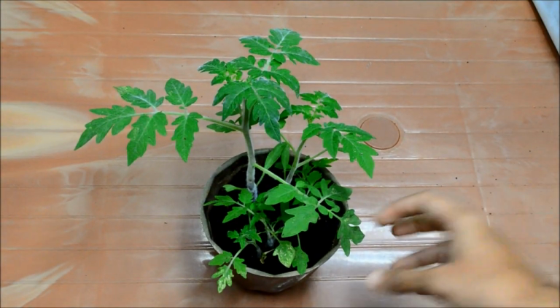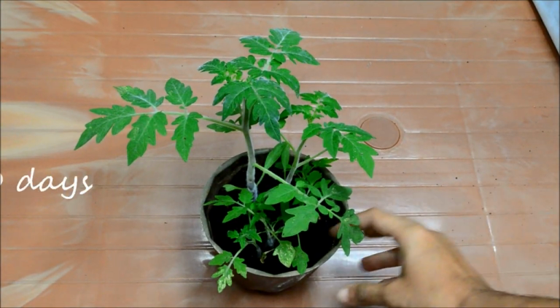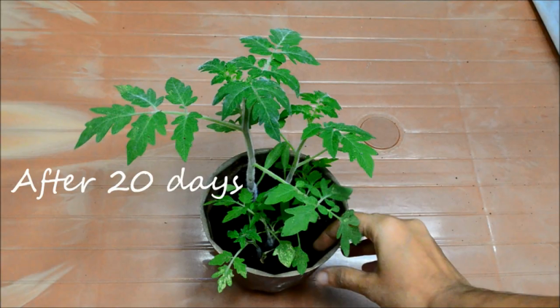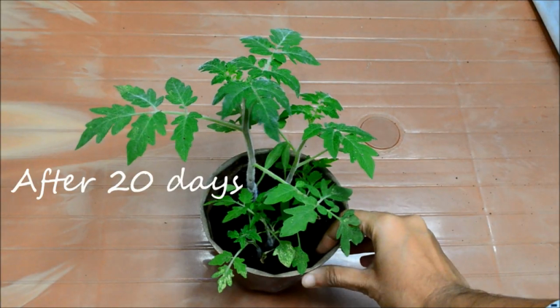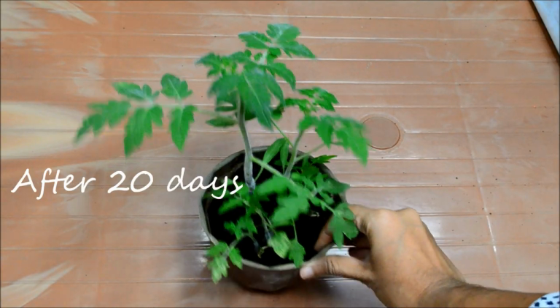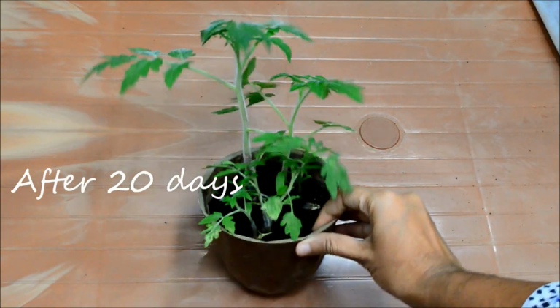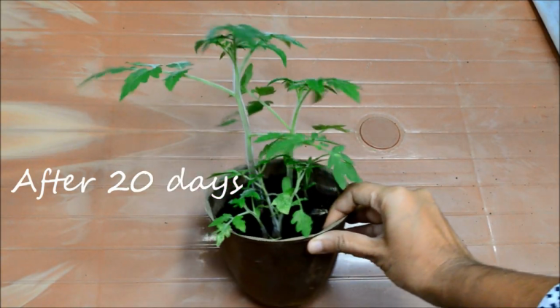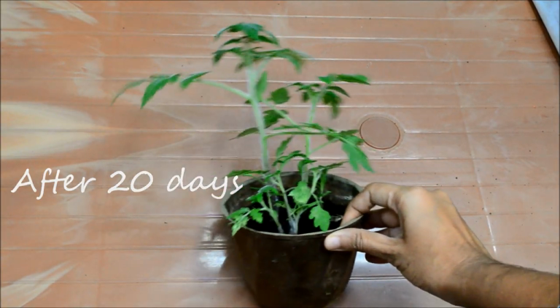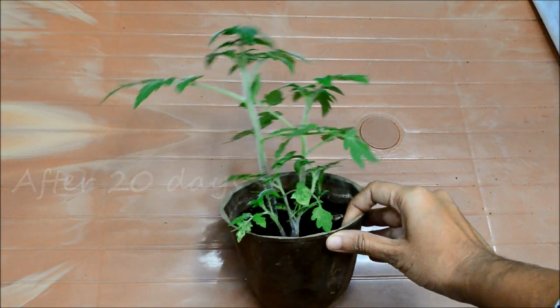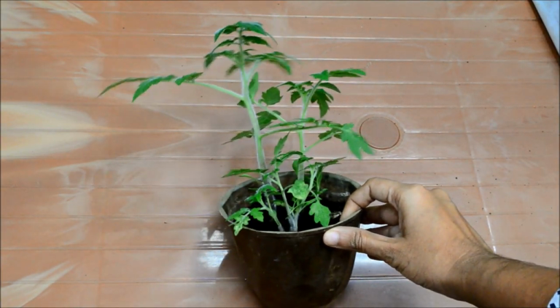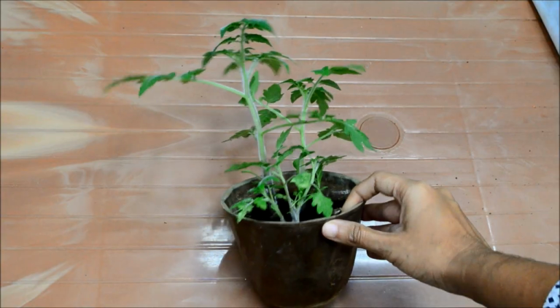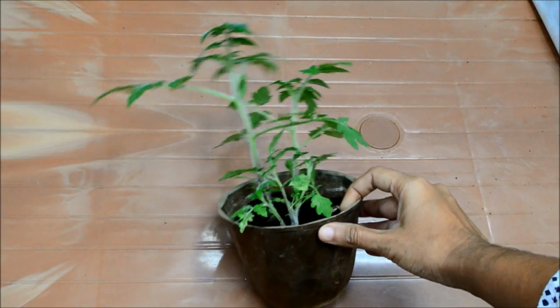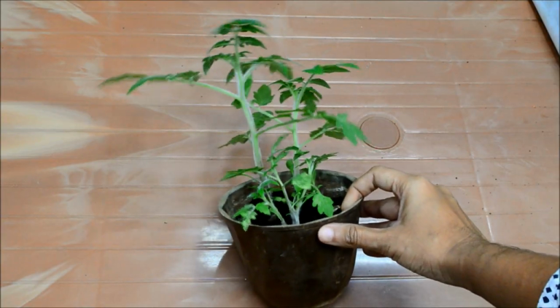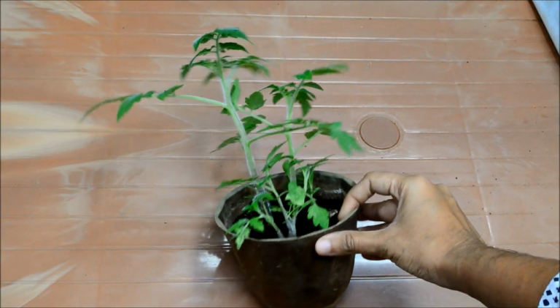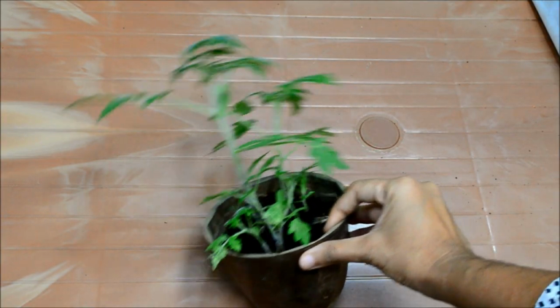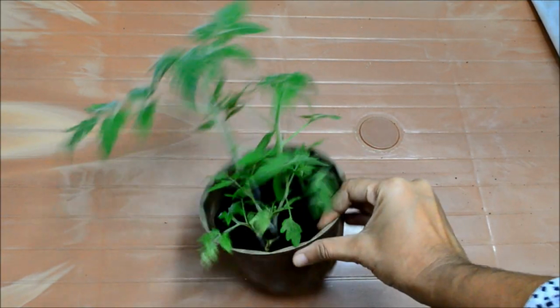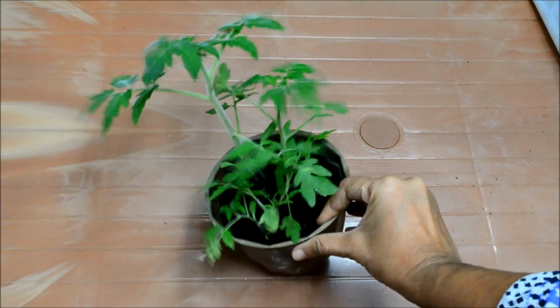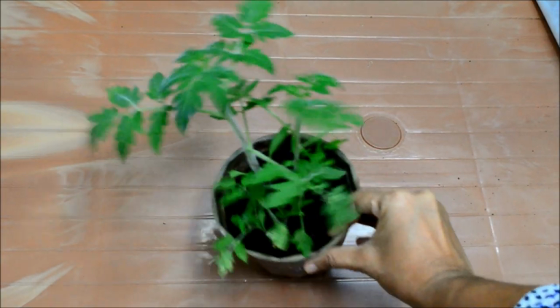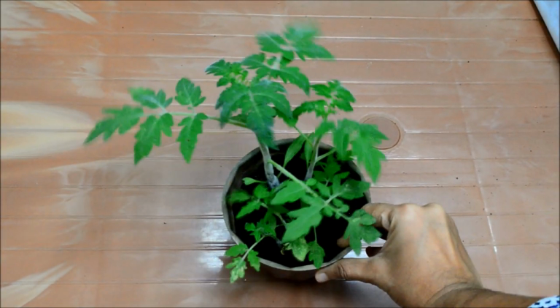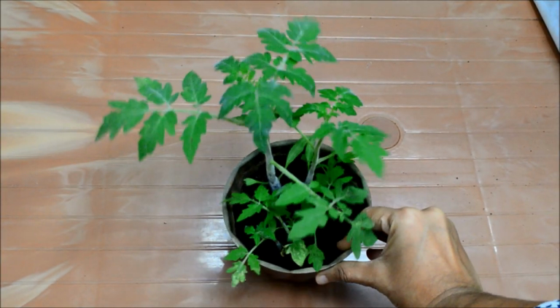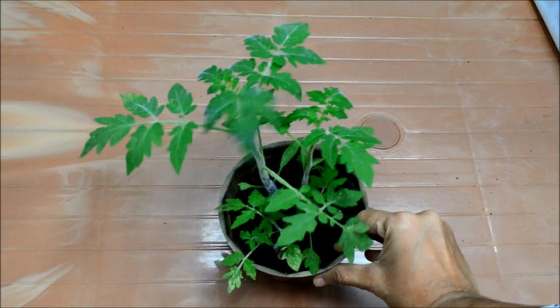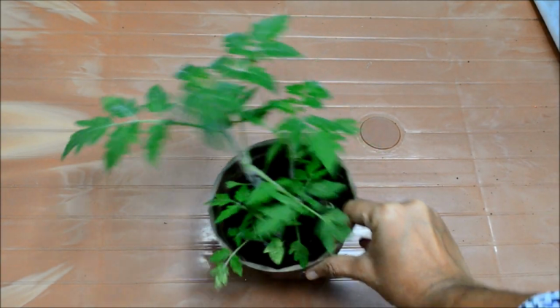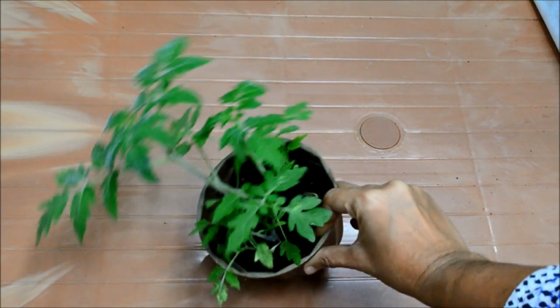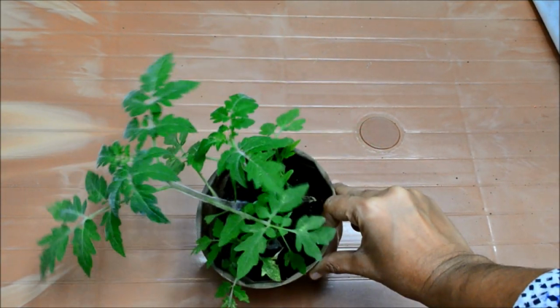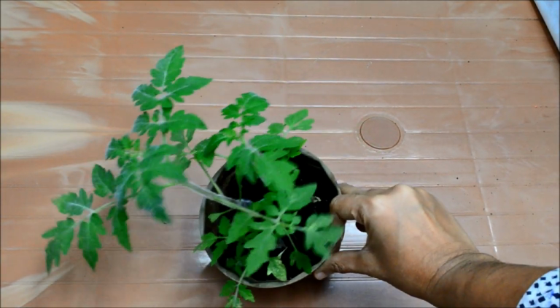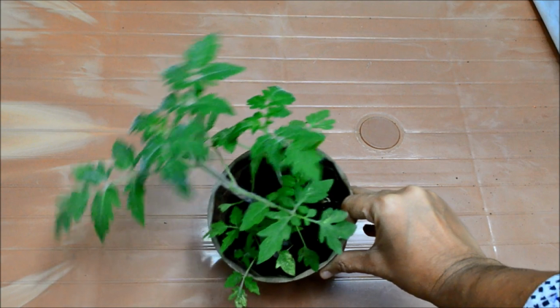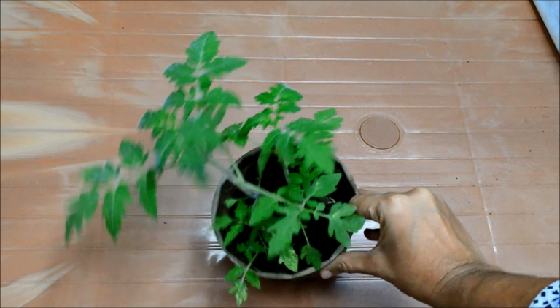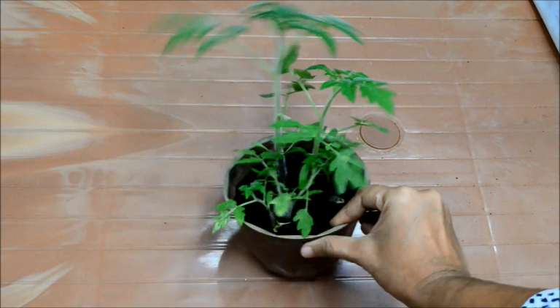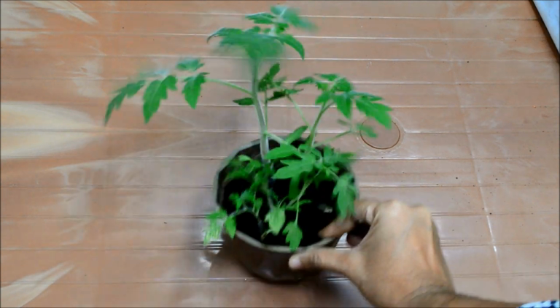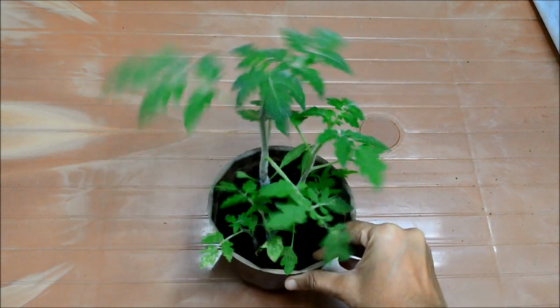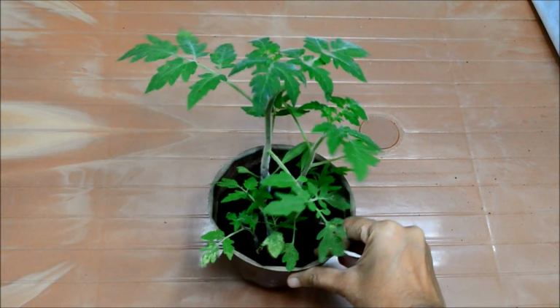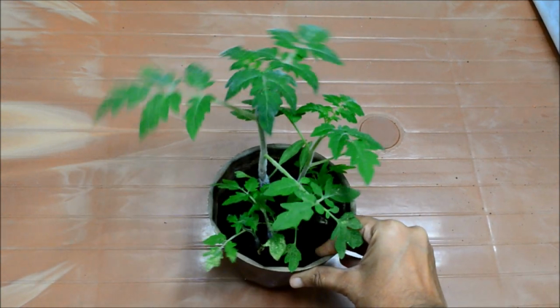In about 20 days or so, a couple of seedlings will sprout out. Once at least 5 leaves have grown on this plant, you can replant these seedlings into a bigger pot.